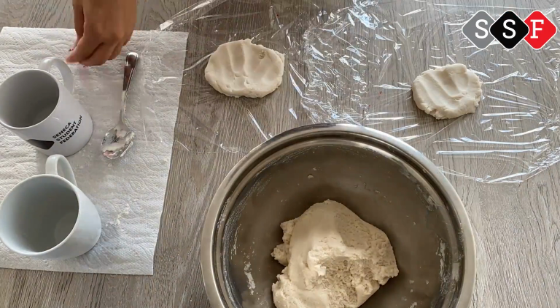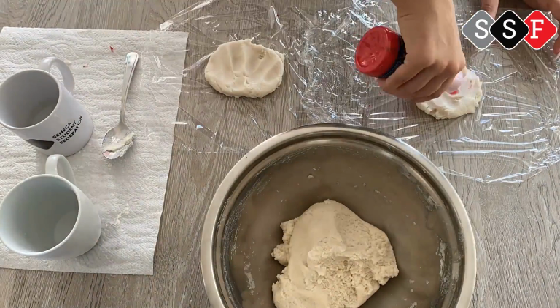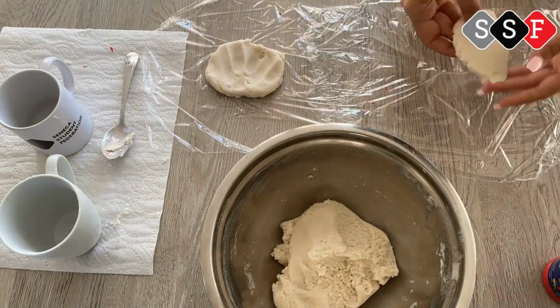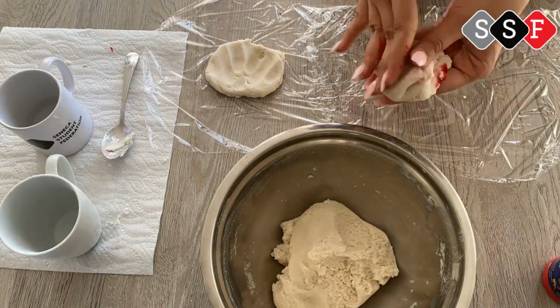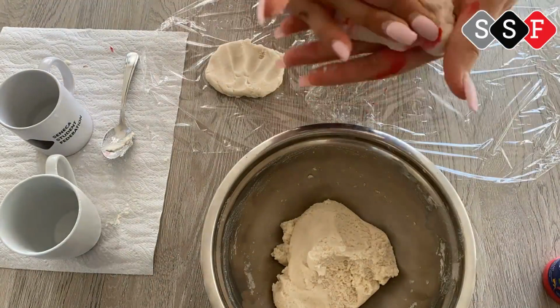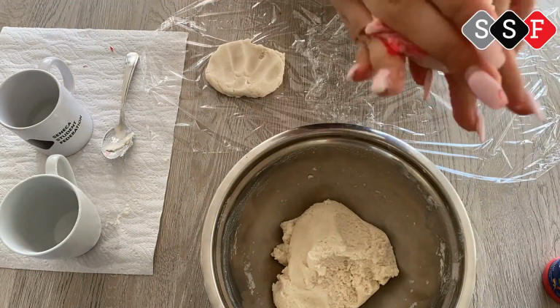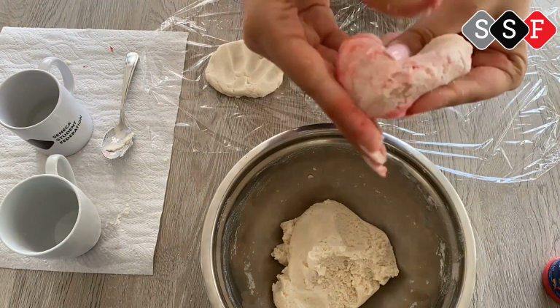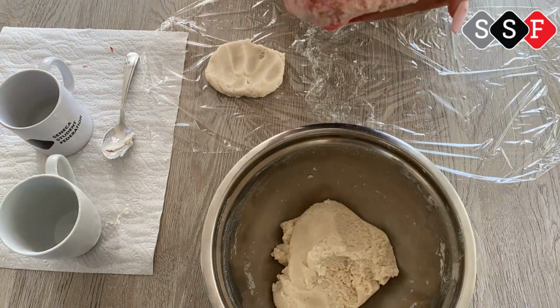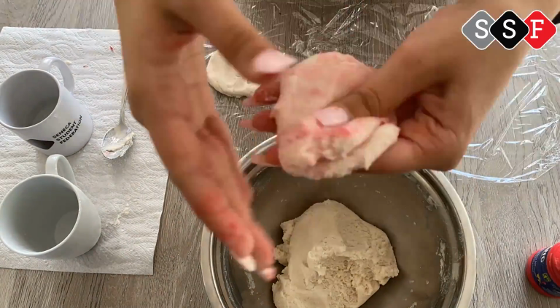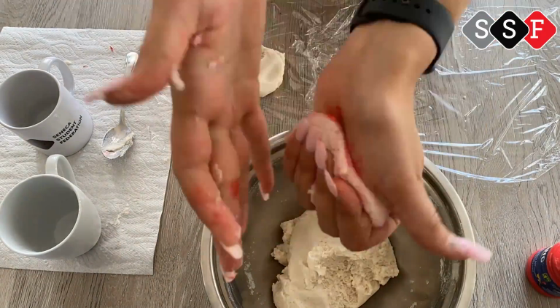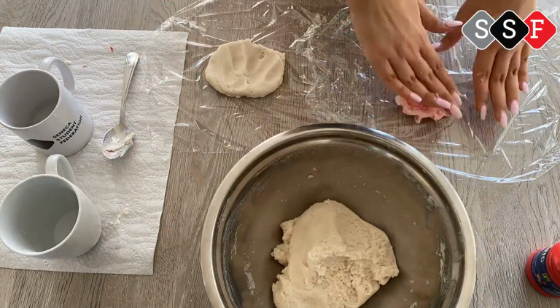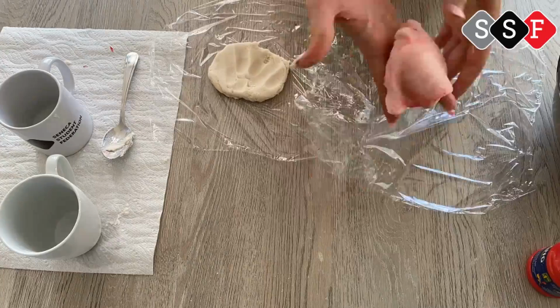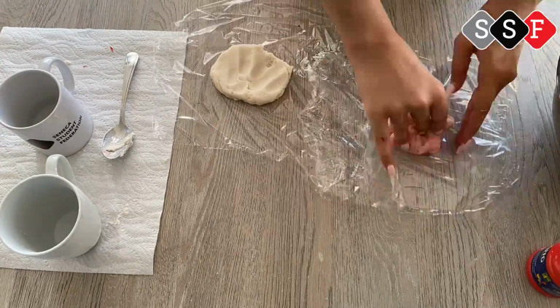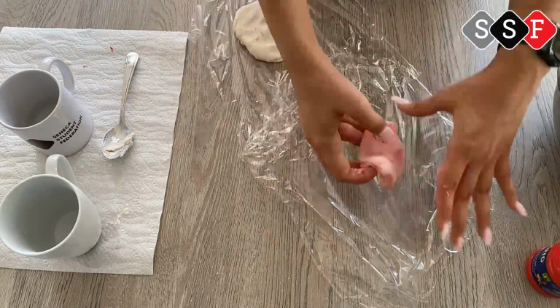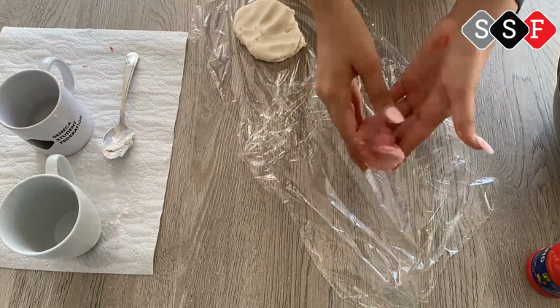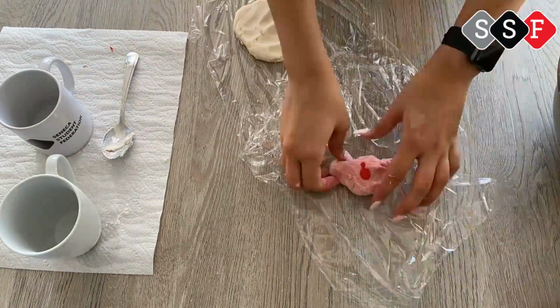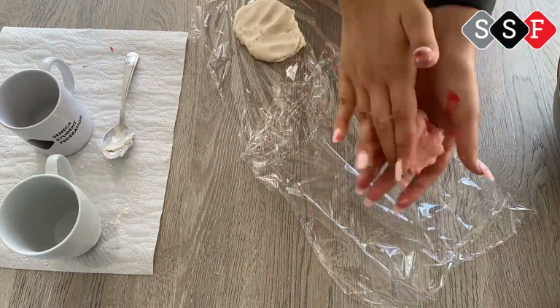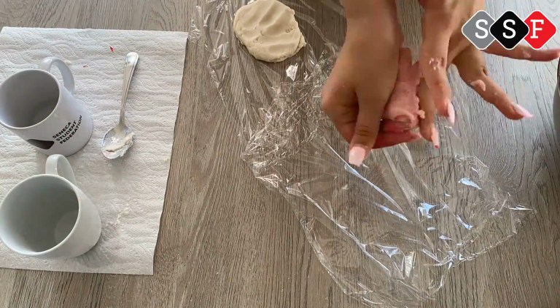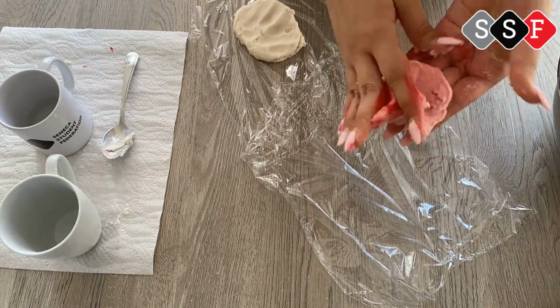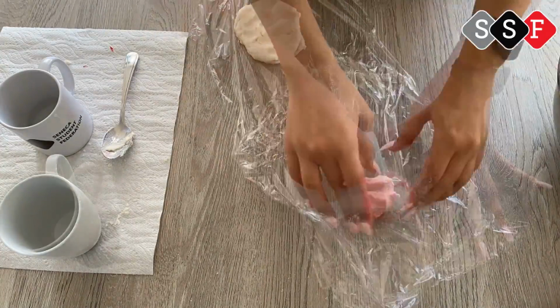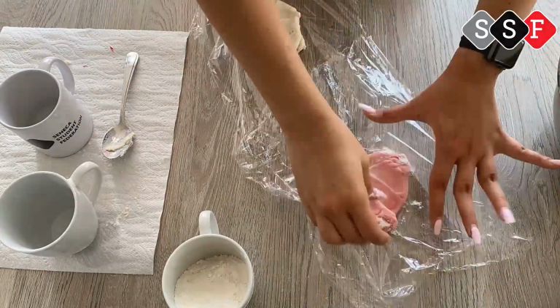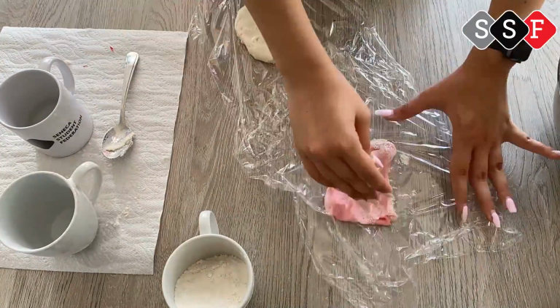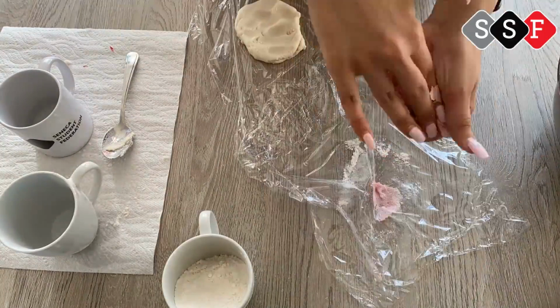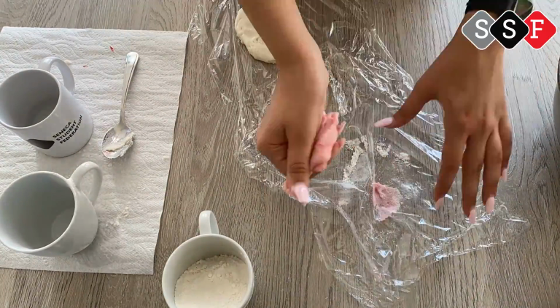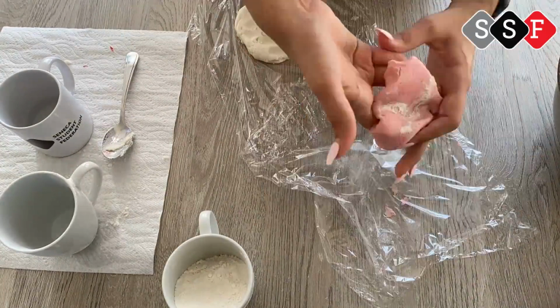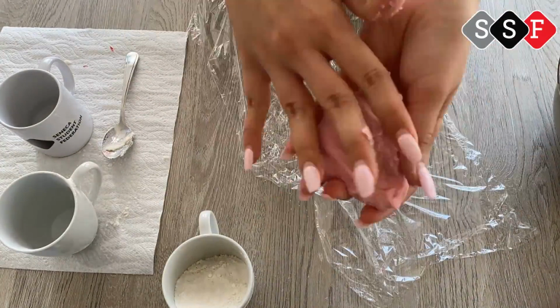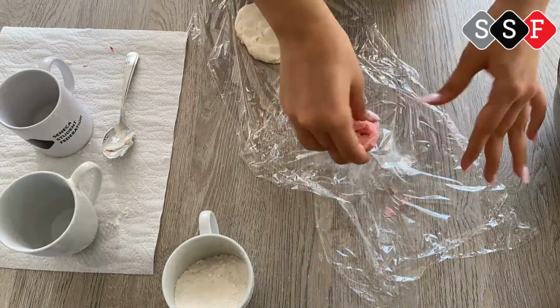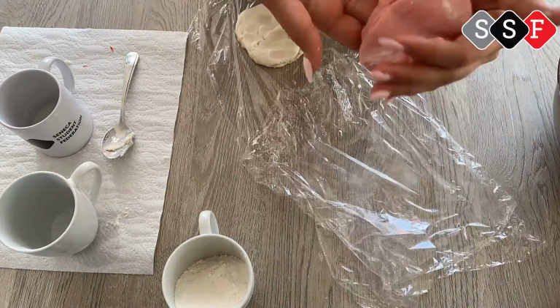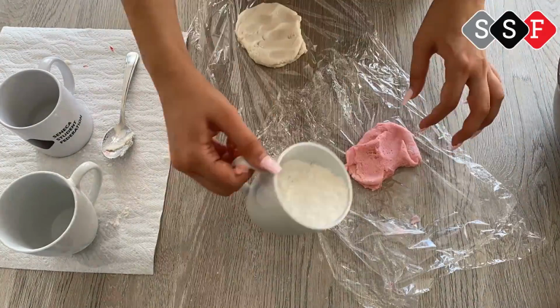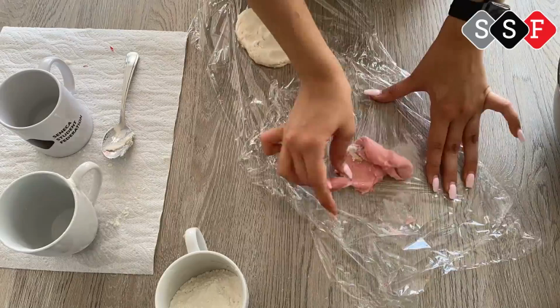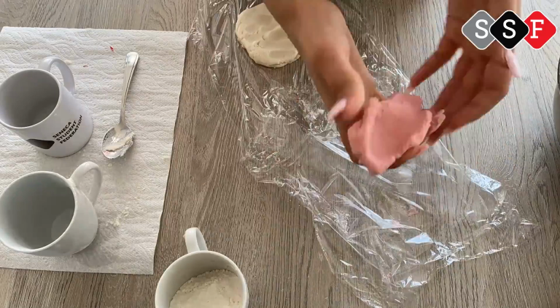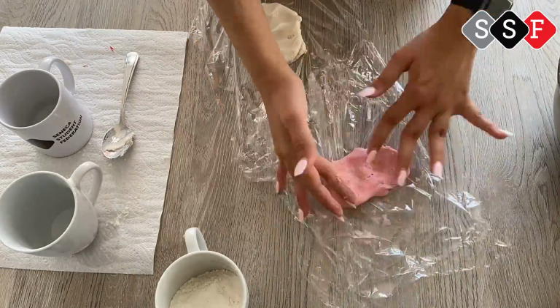If you like, you can also add some food dye into the mixture to make your creation a bit more colorful. You can also add acrylic paint at the end after it's been done drying to make small designs.